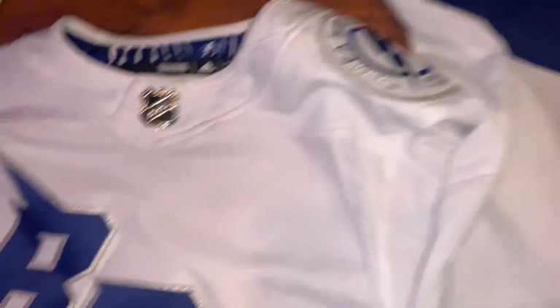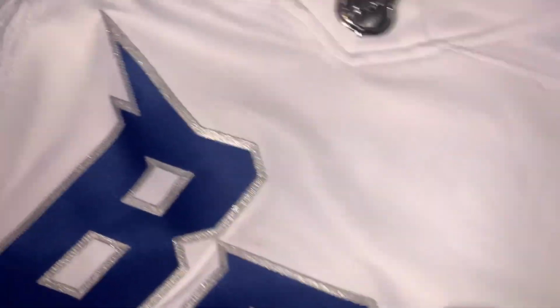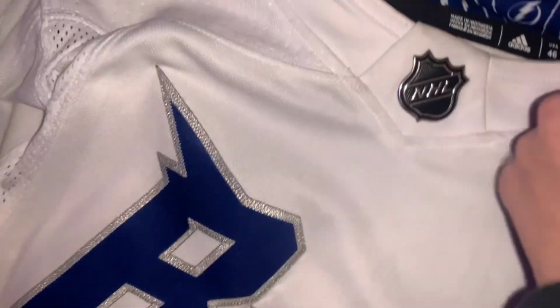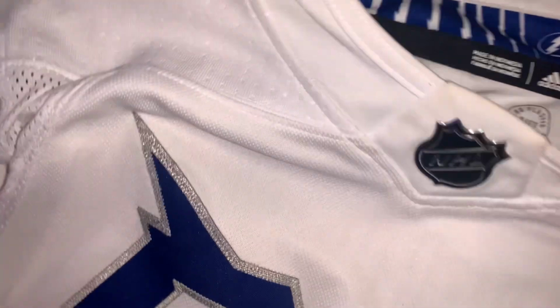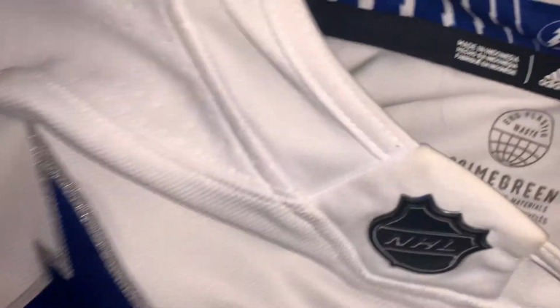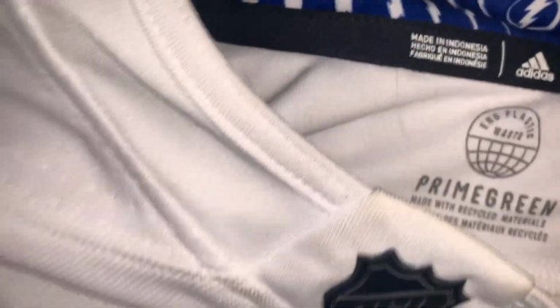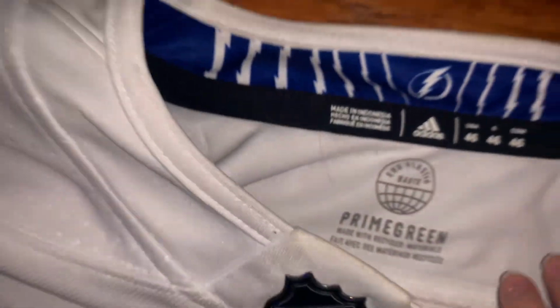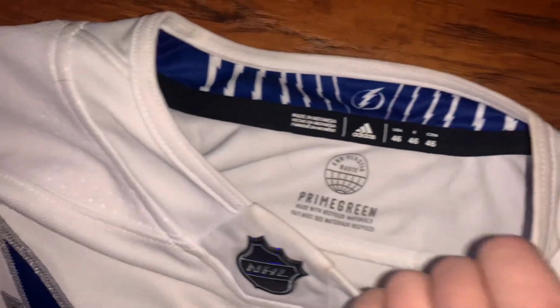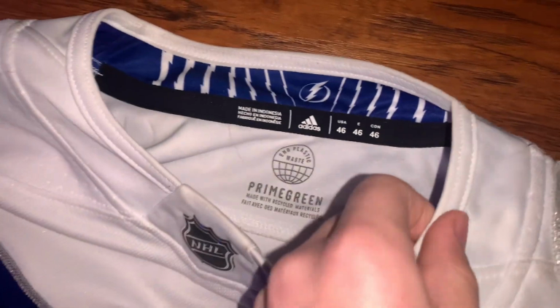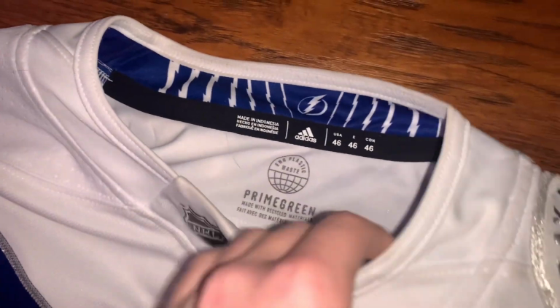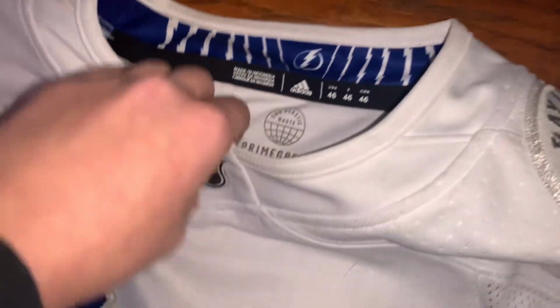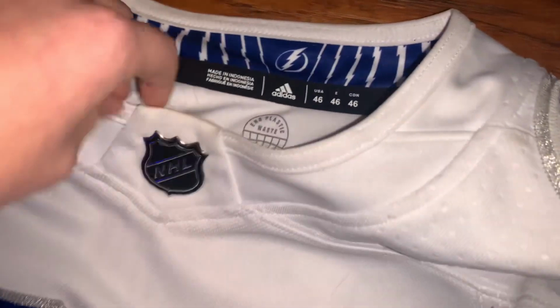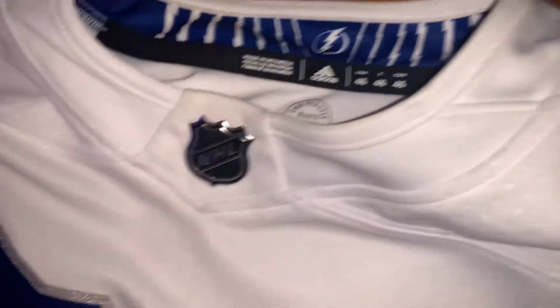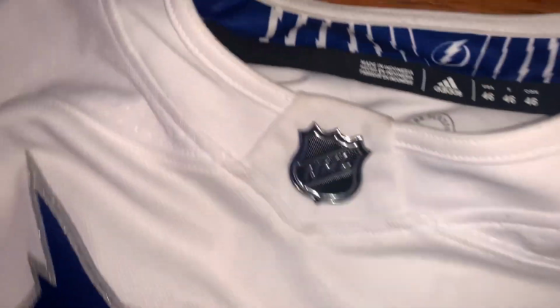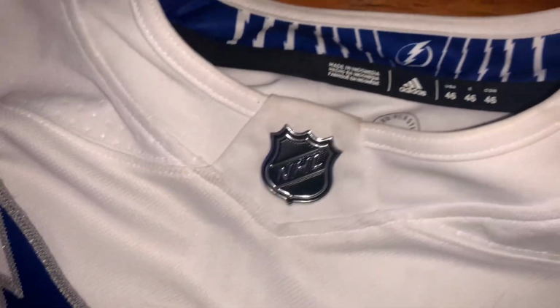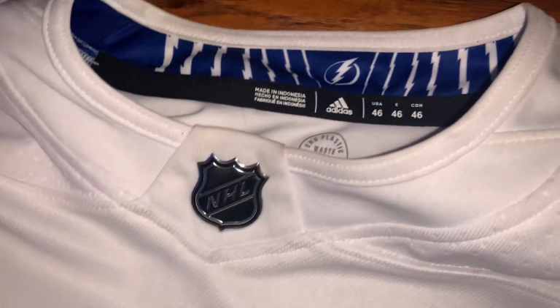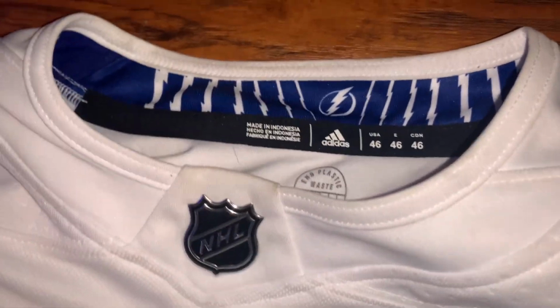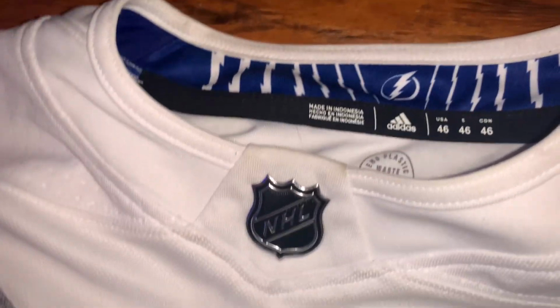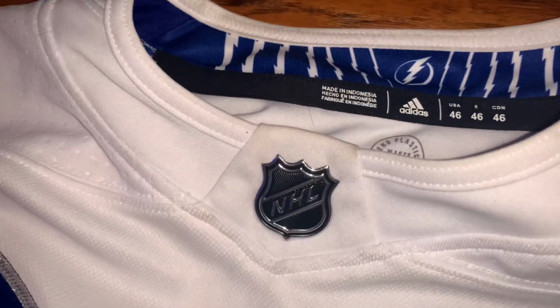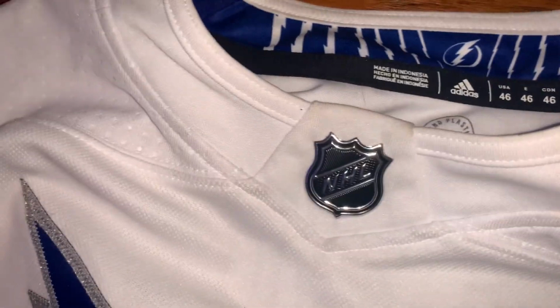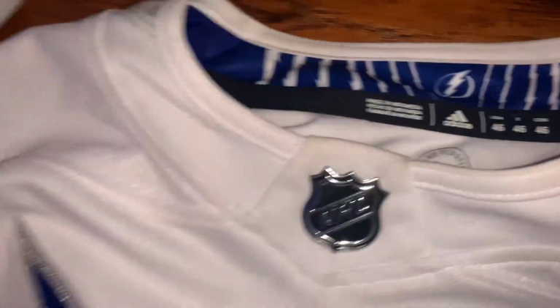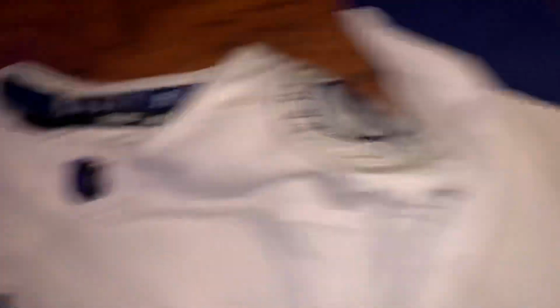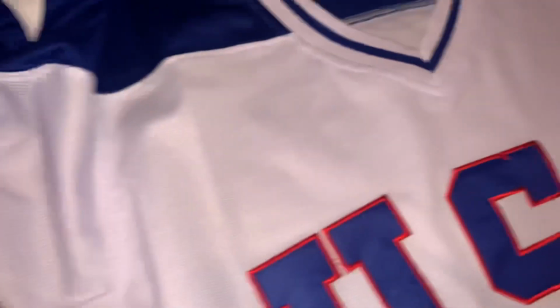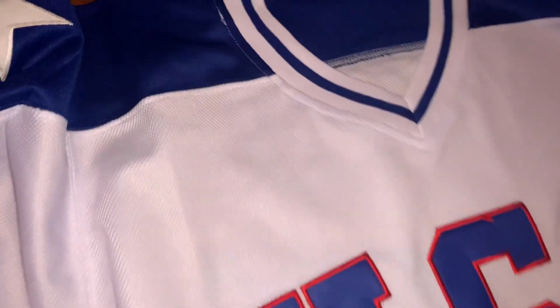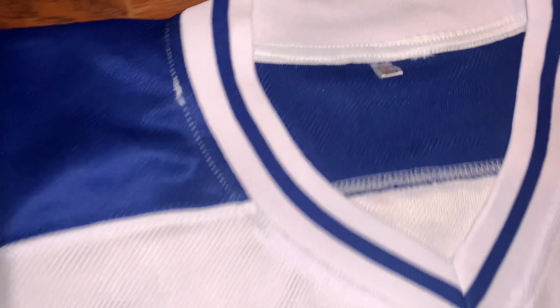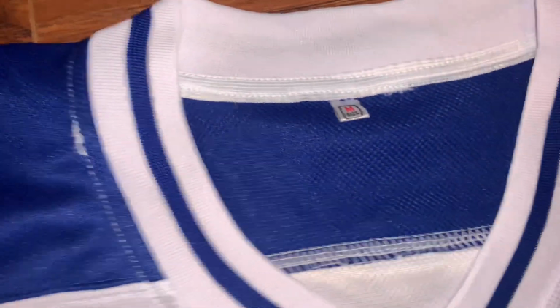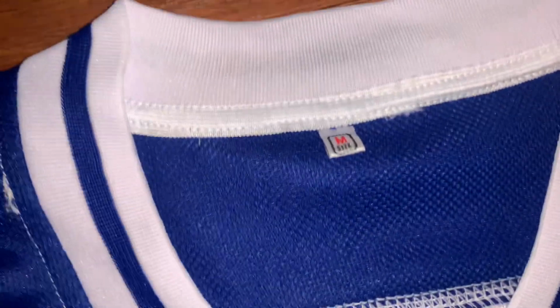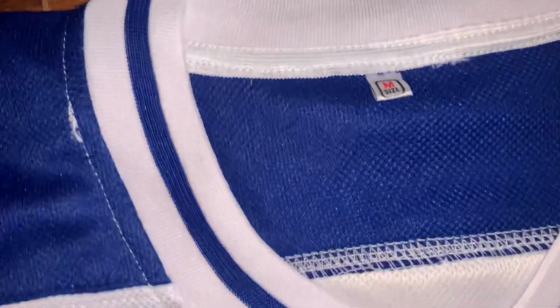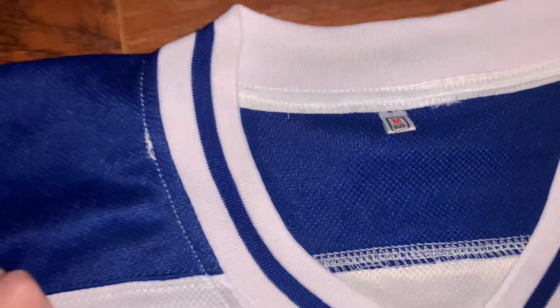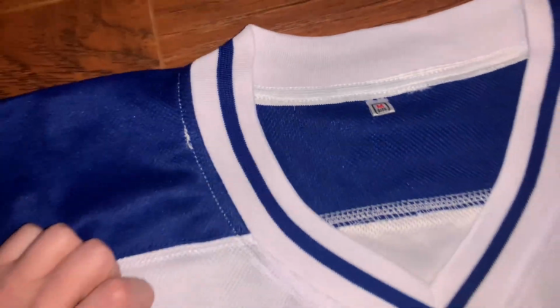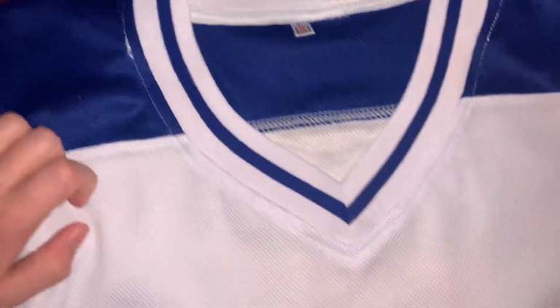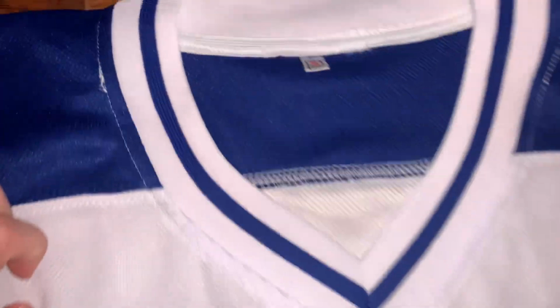The collar is definitely nicer on the nicer one right here. NHL jerseys have this kind of collar. The USA jerseys — really, back in the day, they didn't have anything like that.